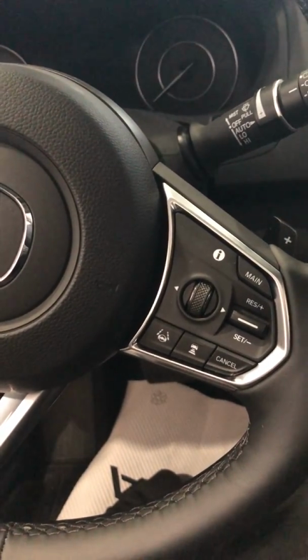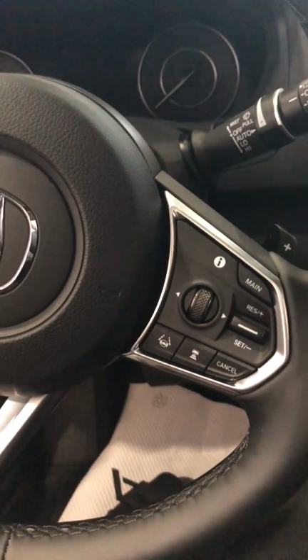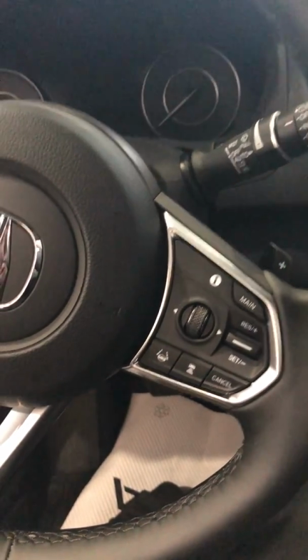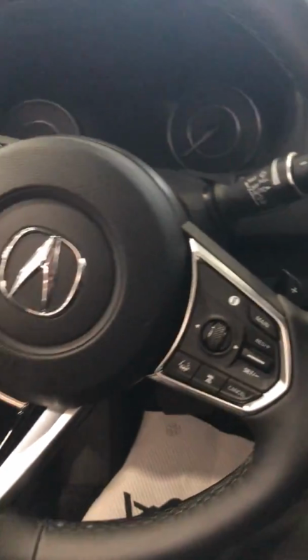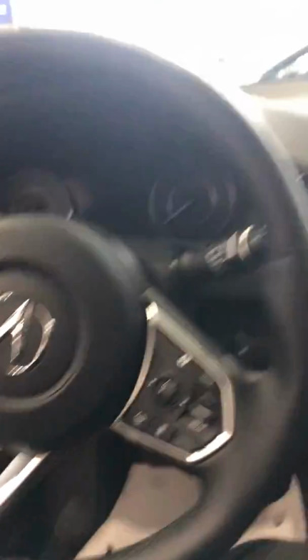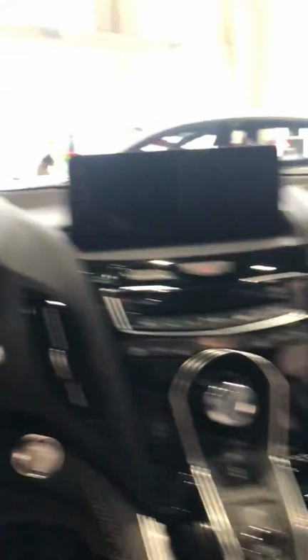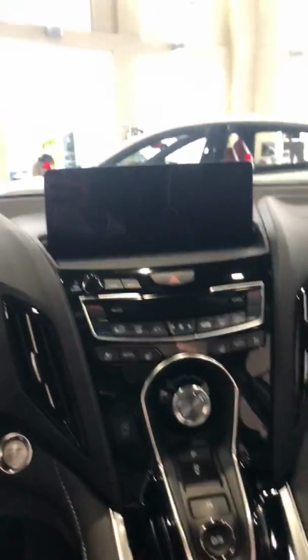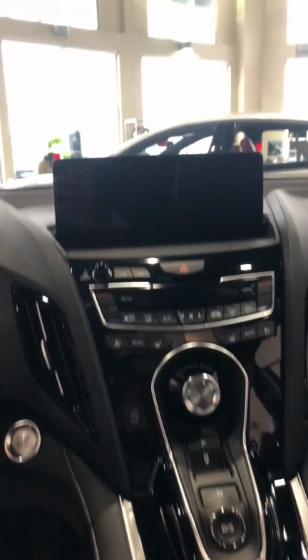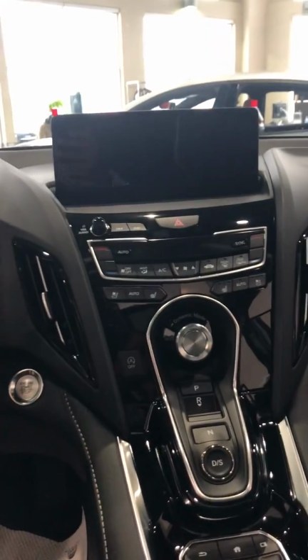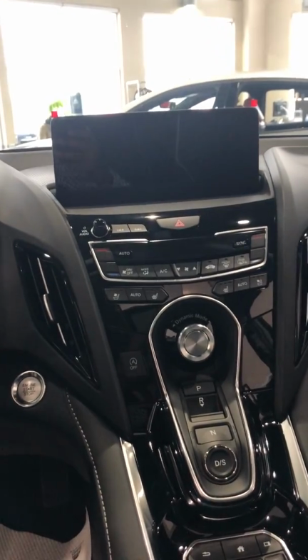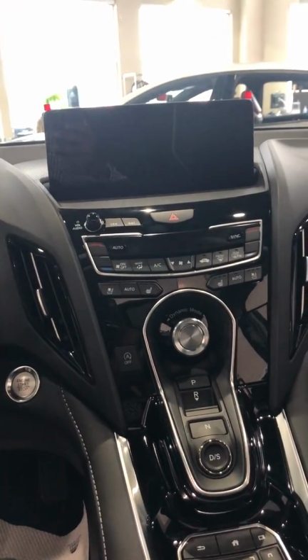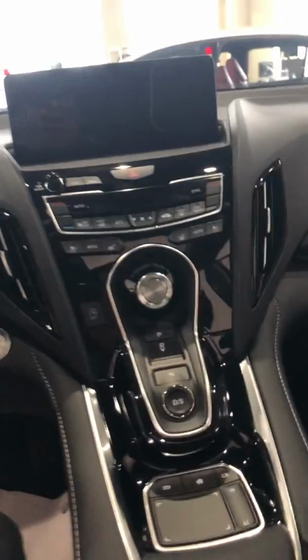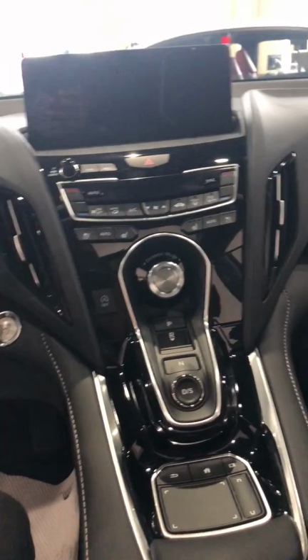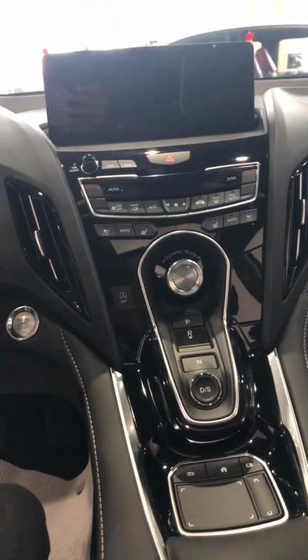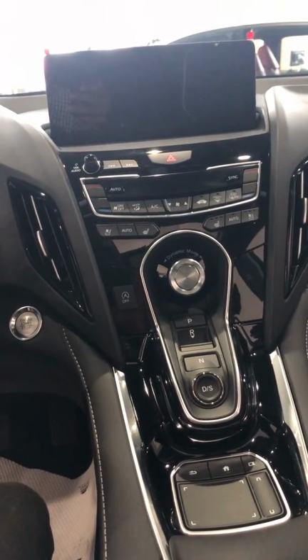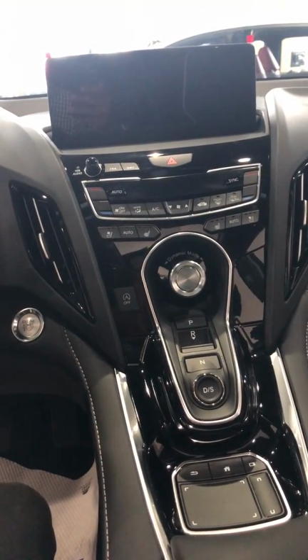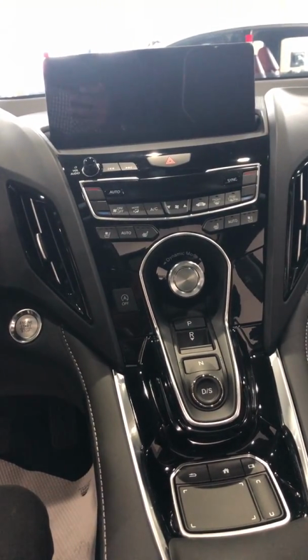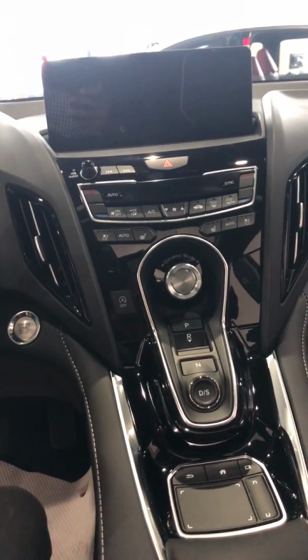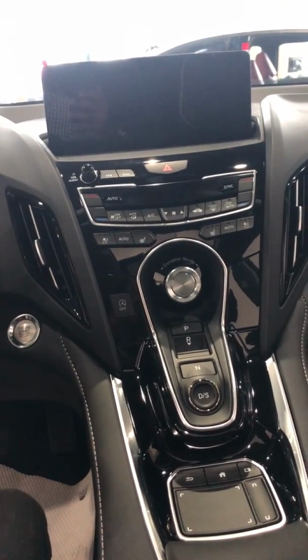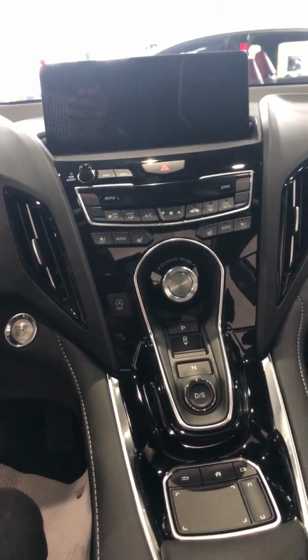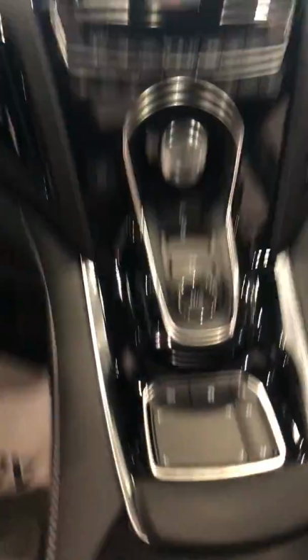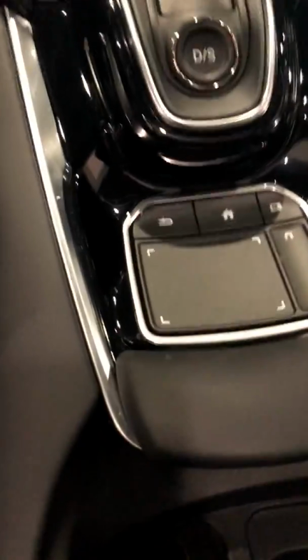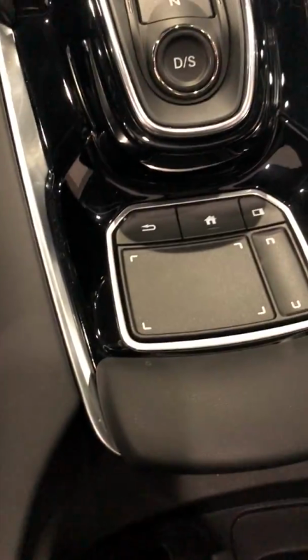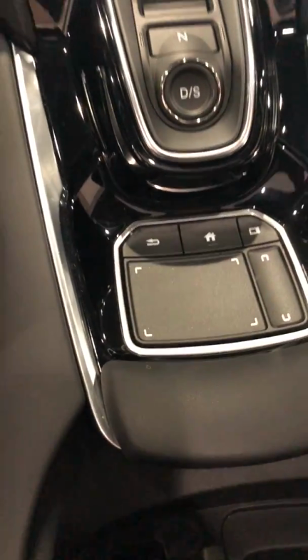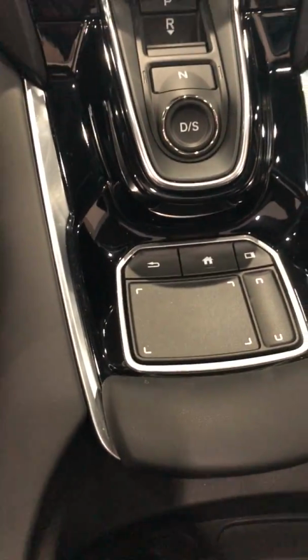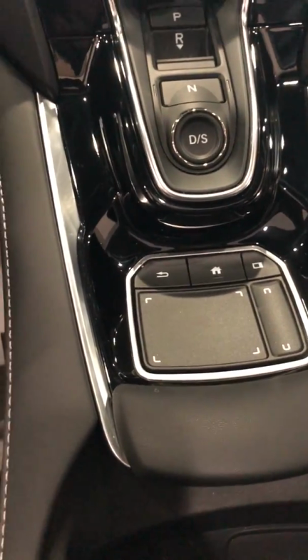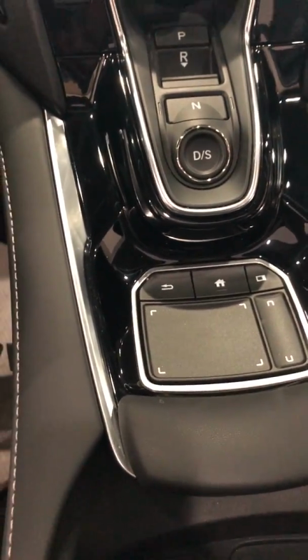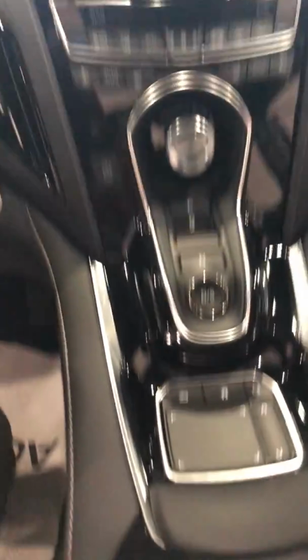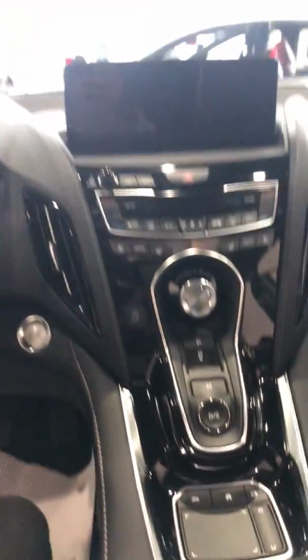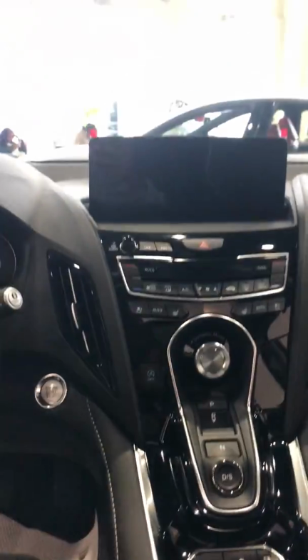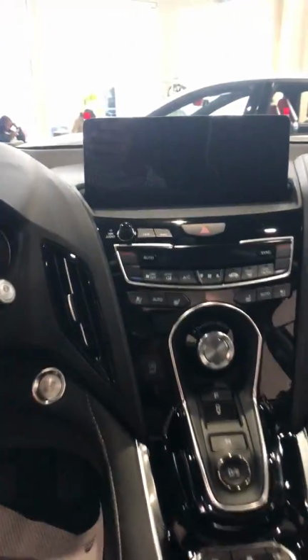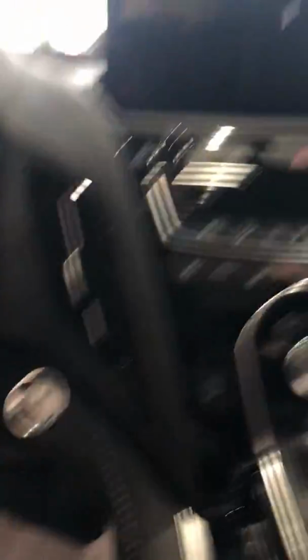As well, you have lane keeping assist on here. Brand new, beautiful 10.2-inch — it's a true touchpad display. It doesn't work like a mouse. I'll show you how it works when you come here for the test drive.